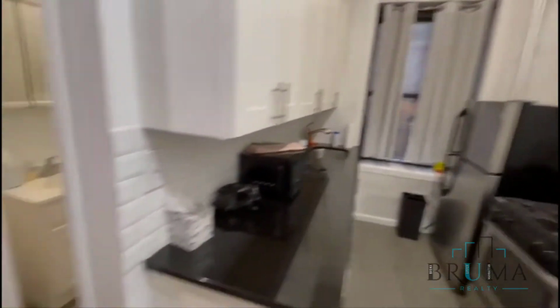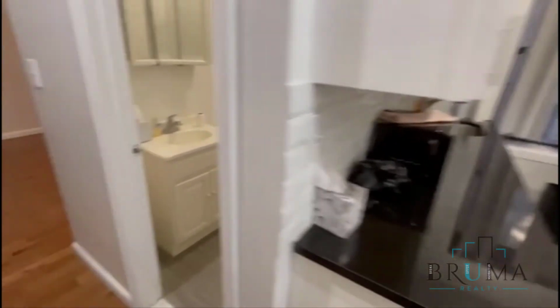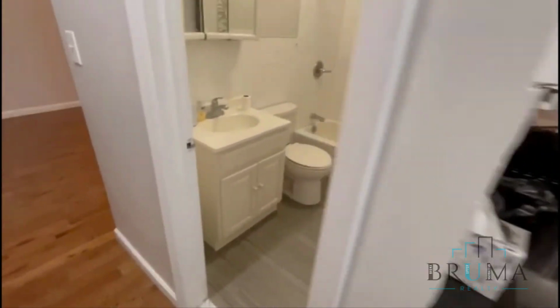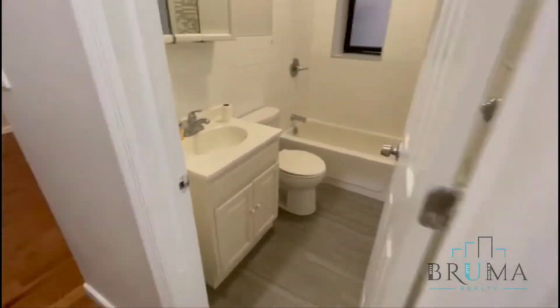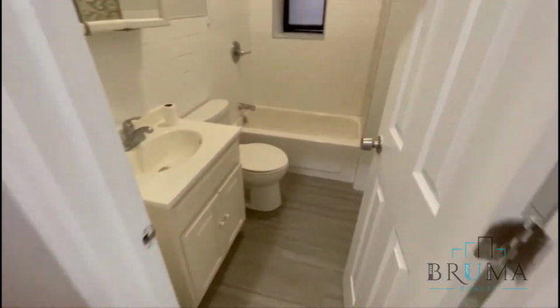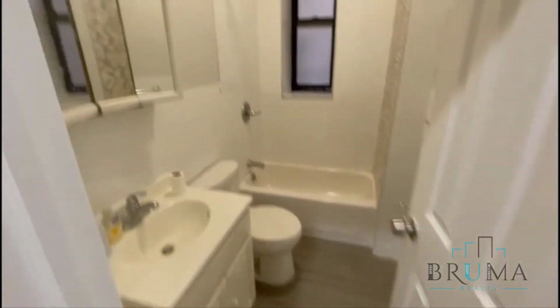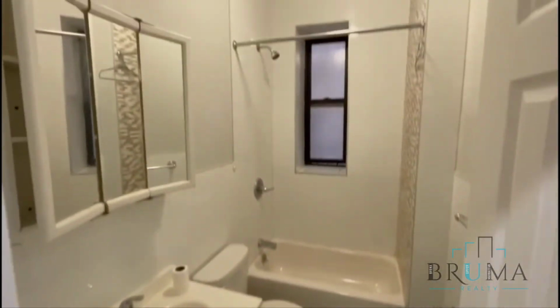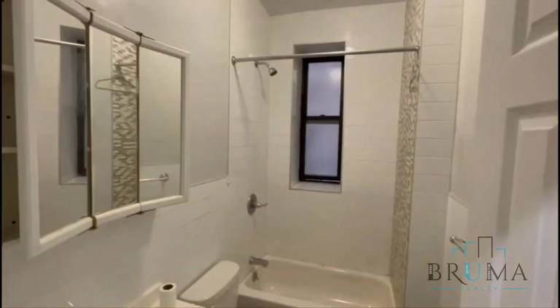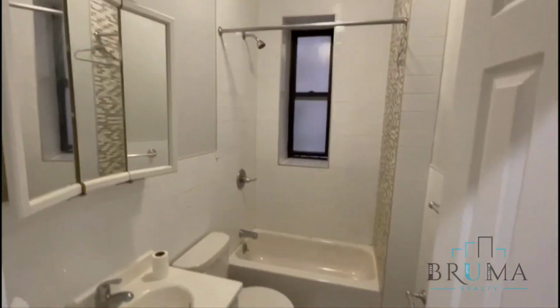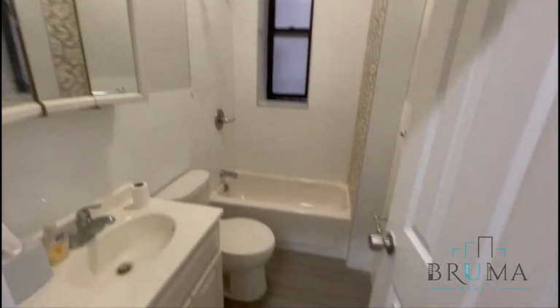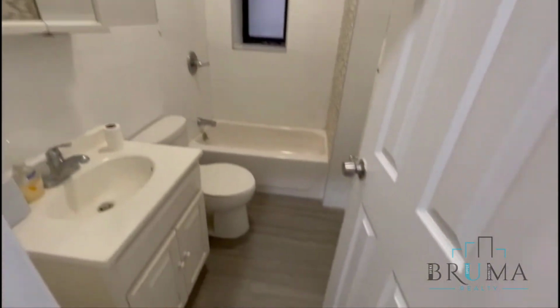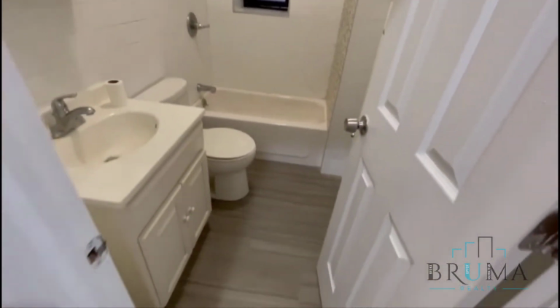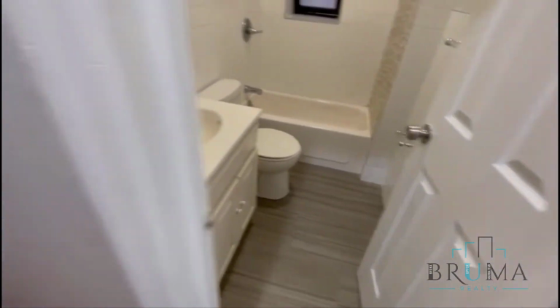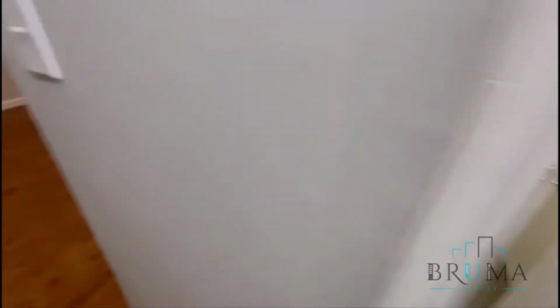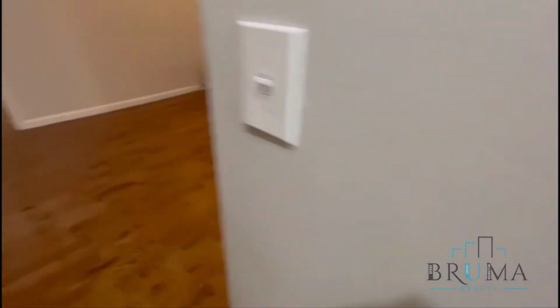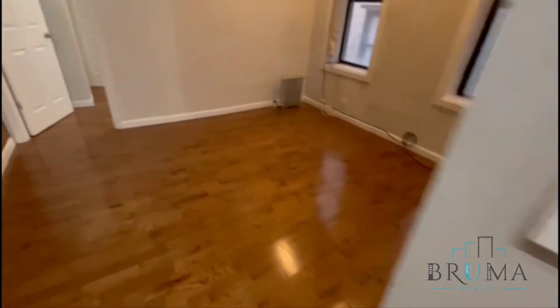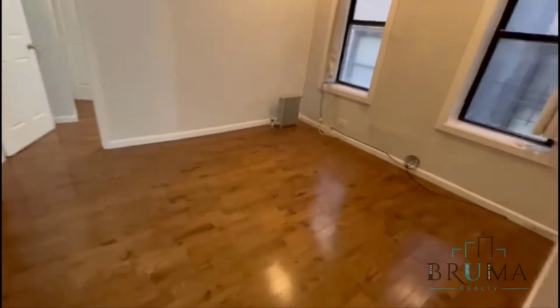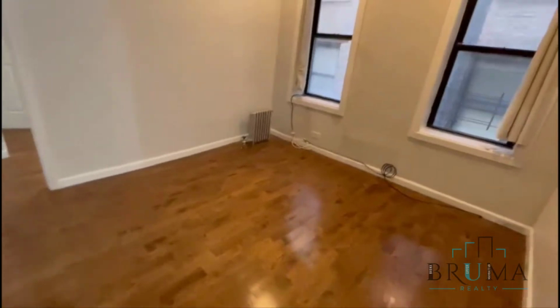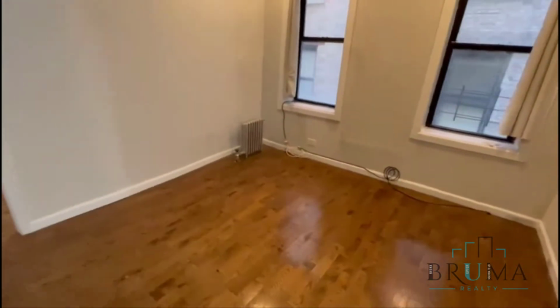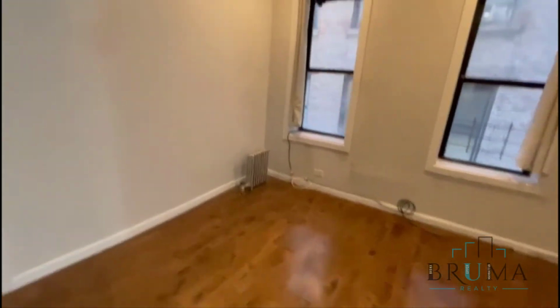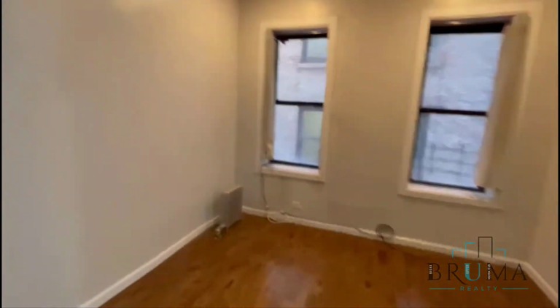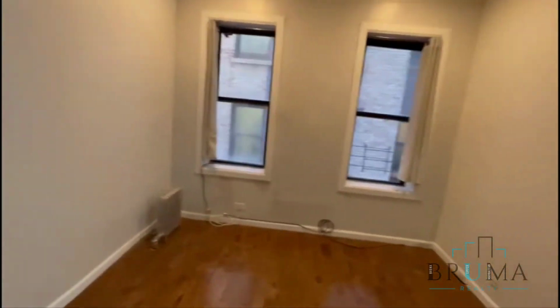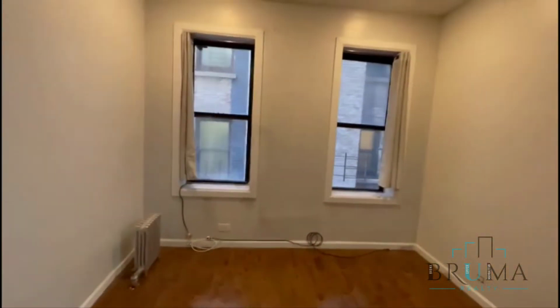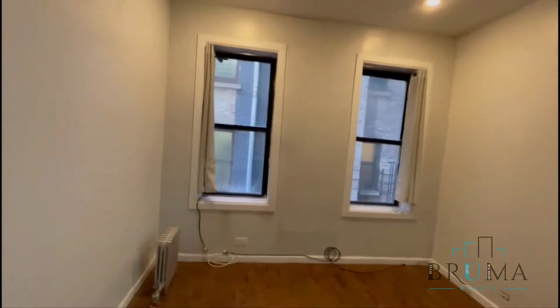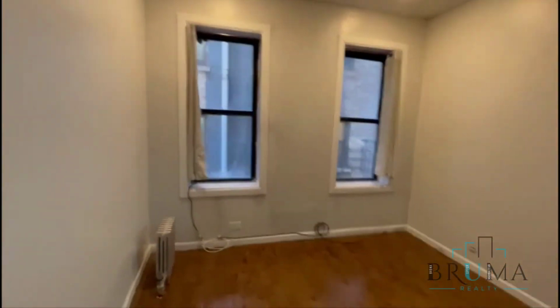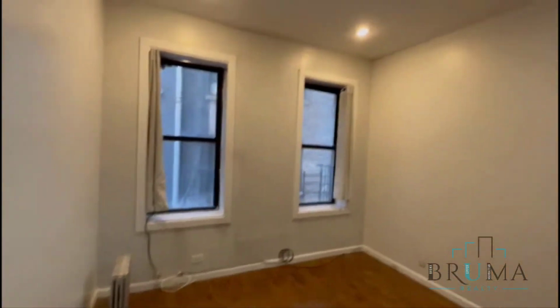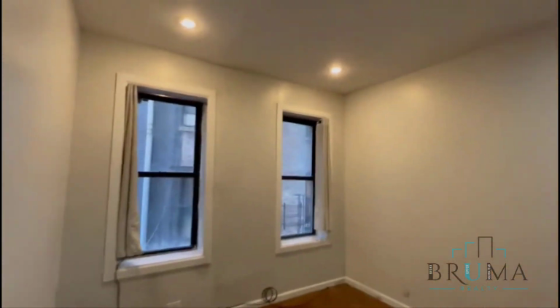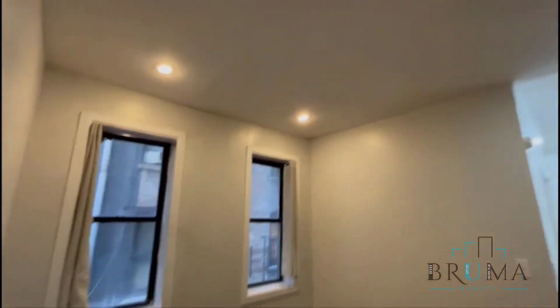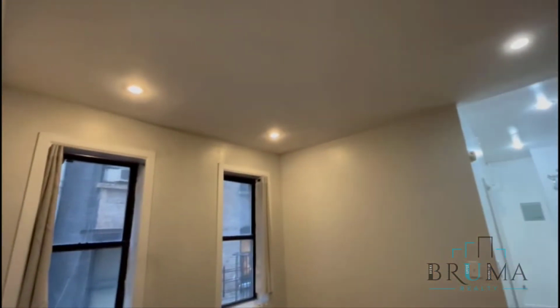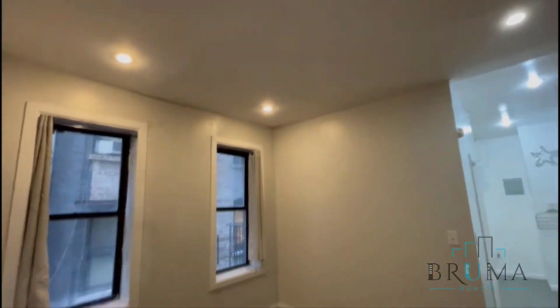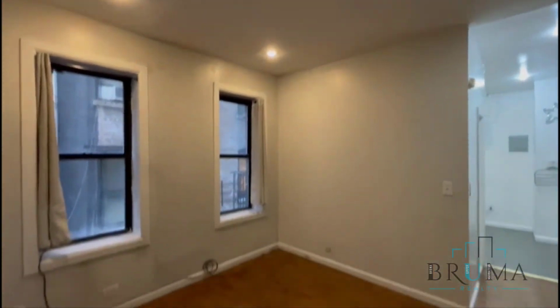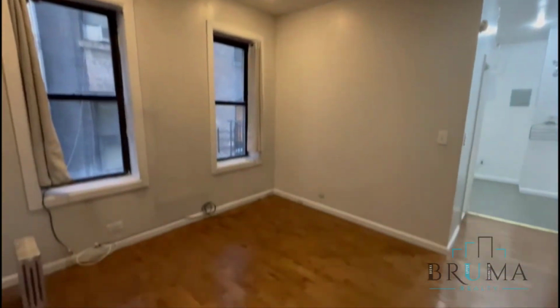Bathroom with a tub. Hardwood floors. Living room — as you can see, the high ceilings.